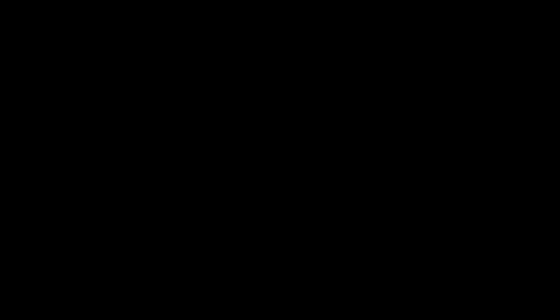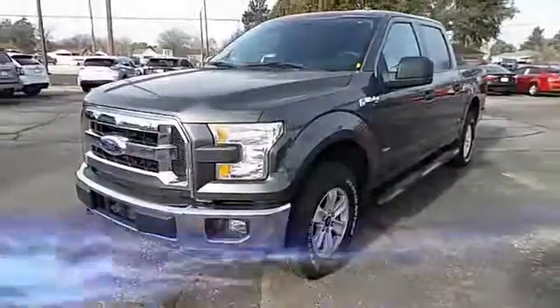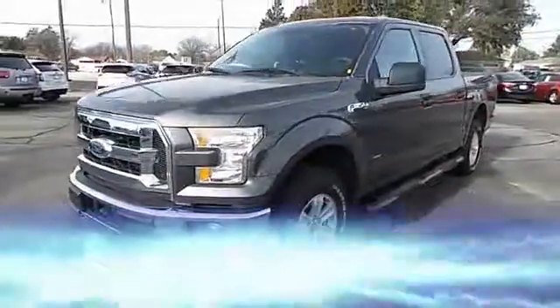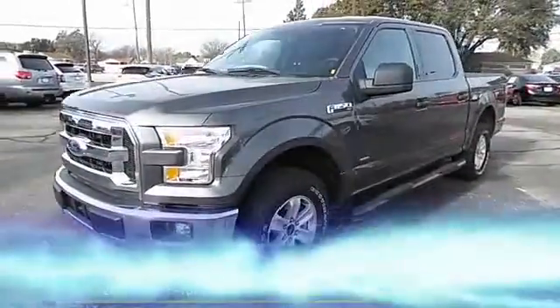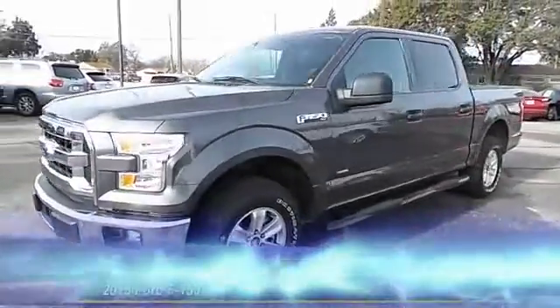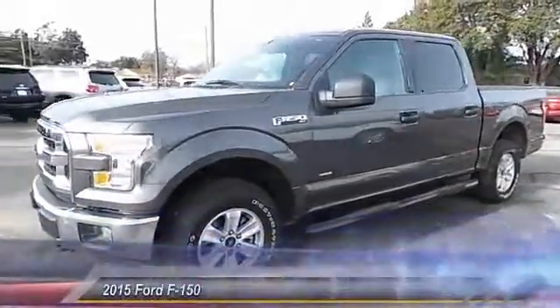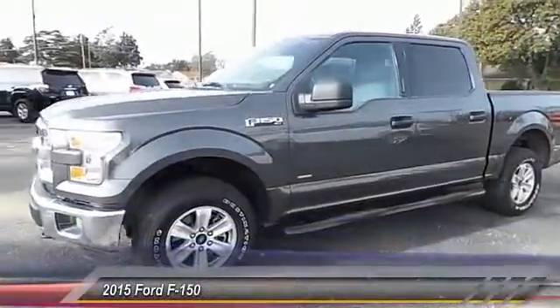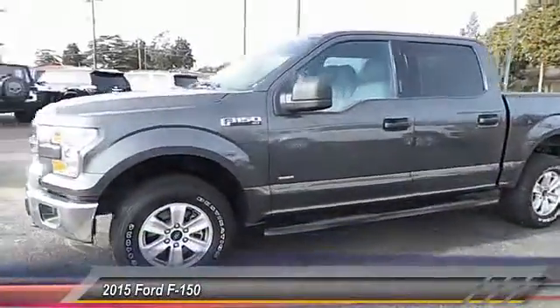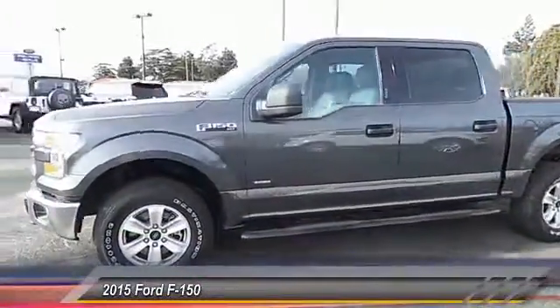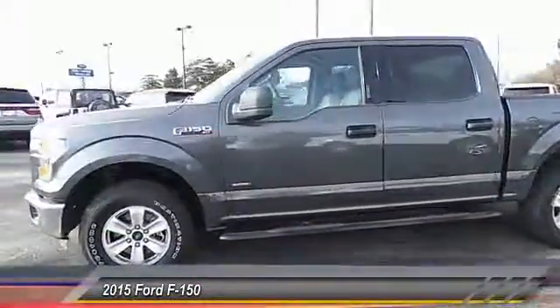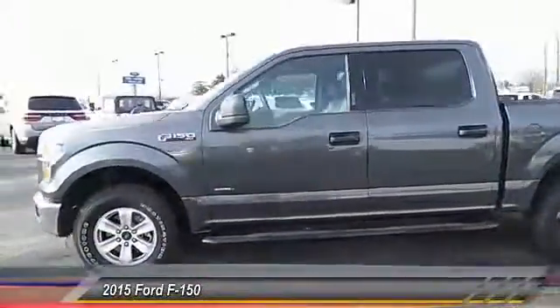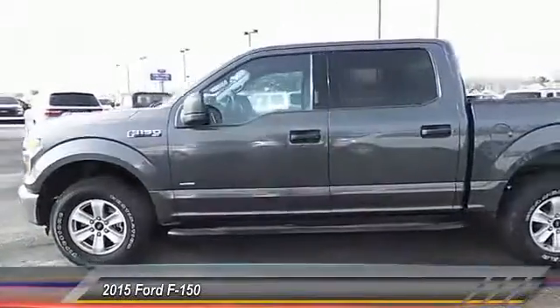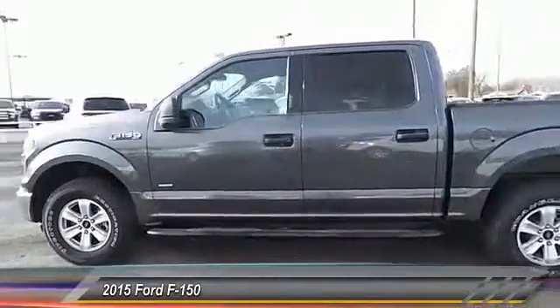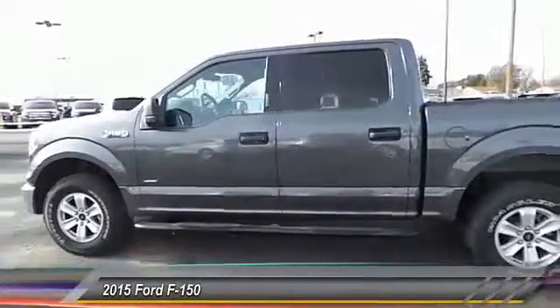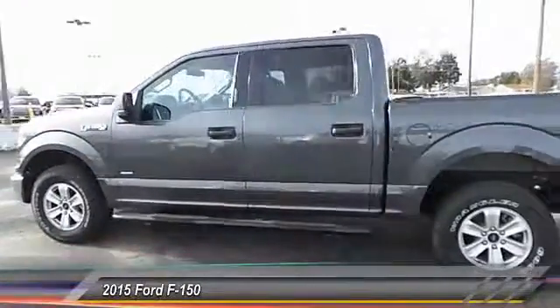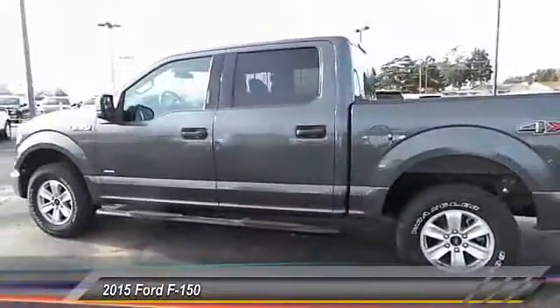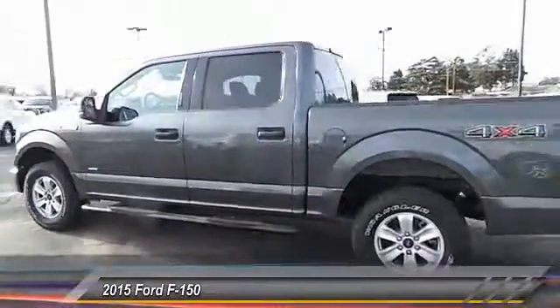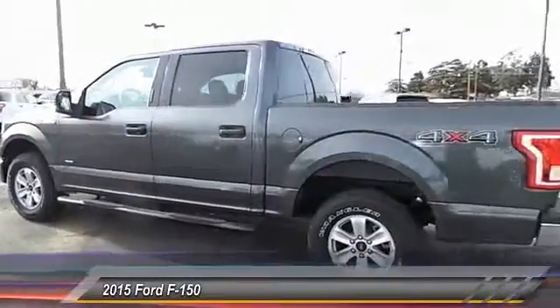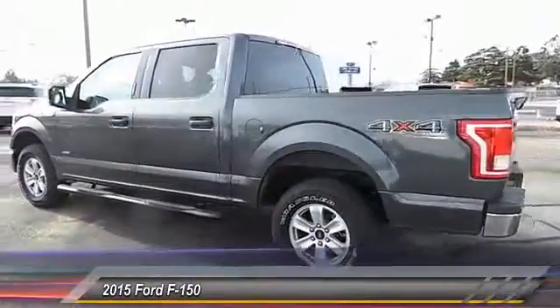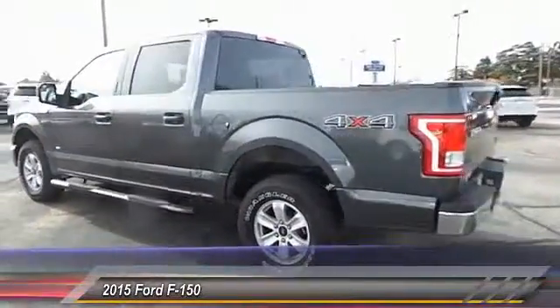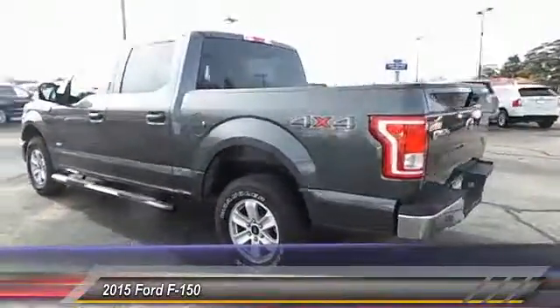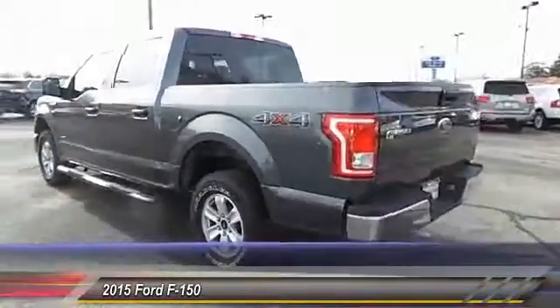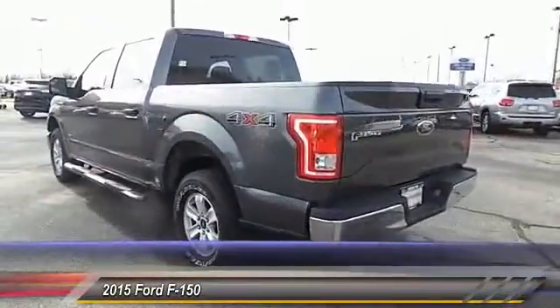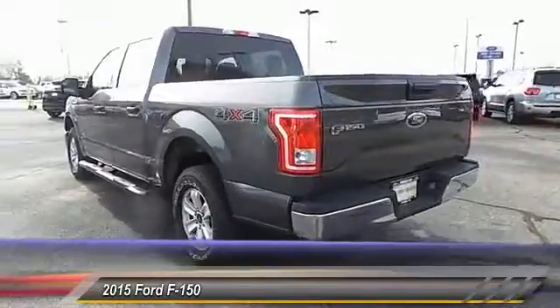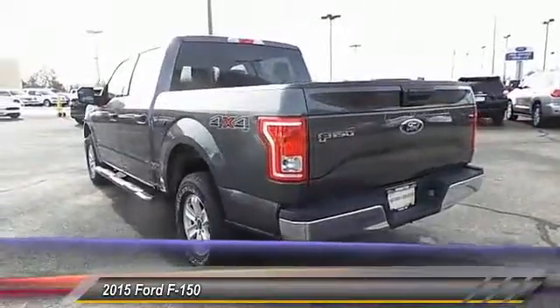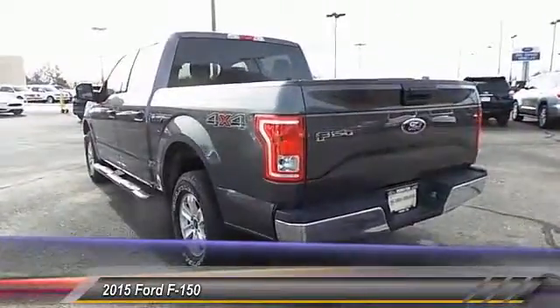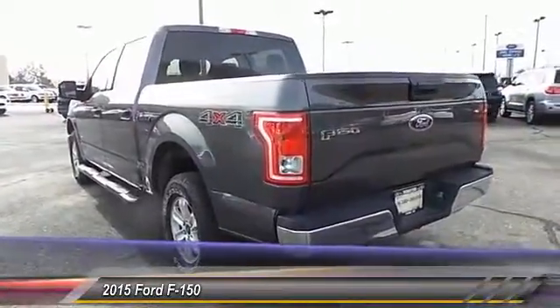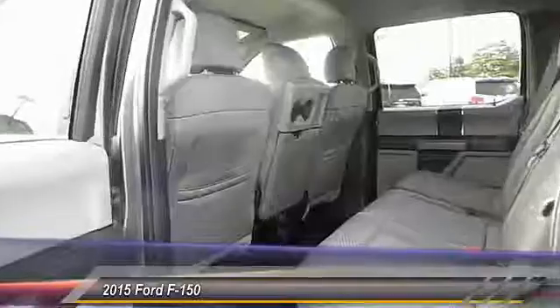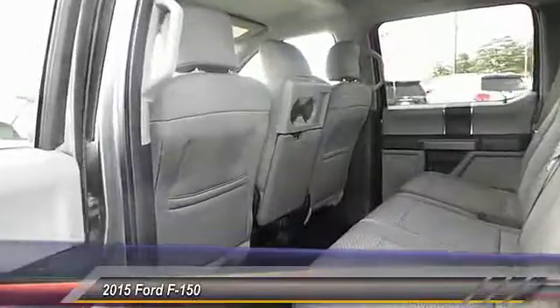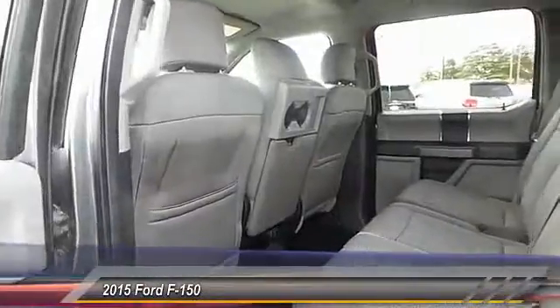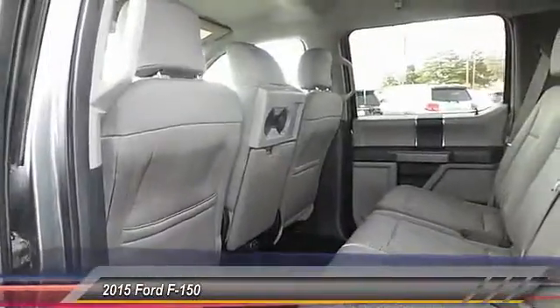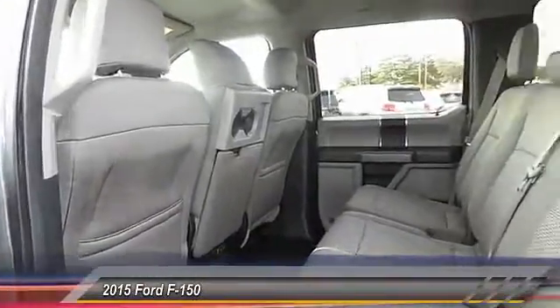The 2015 Ford F-150. A Ford F-150 knows how to handle any situation. It's built to follow orders. No whining. This vehicle has less than 30,000 miles.